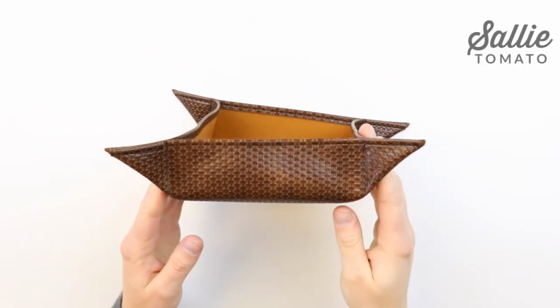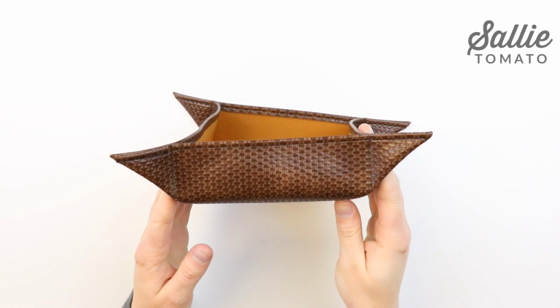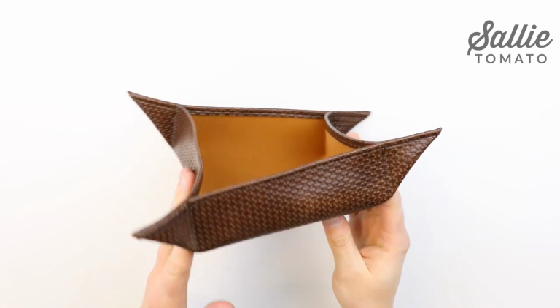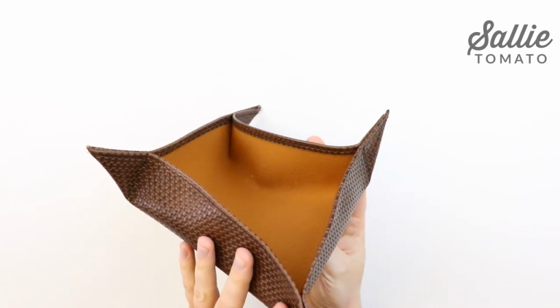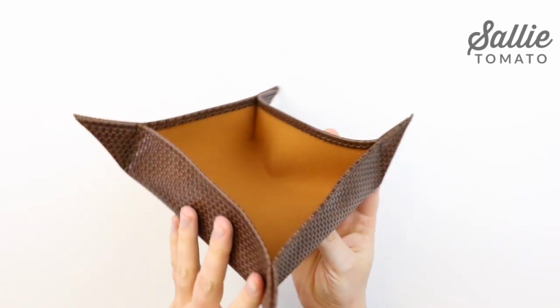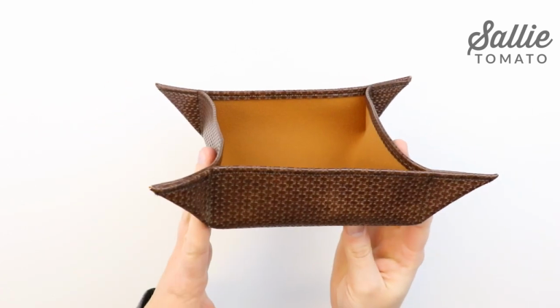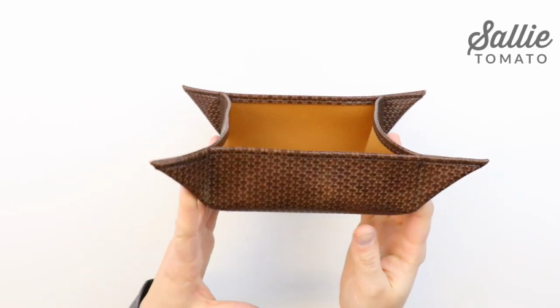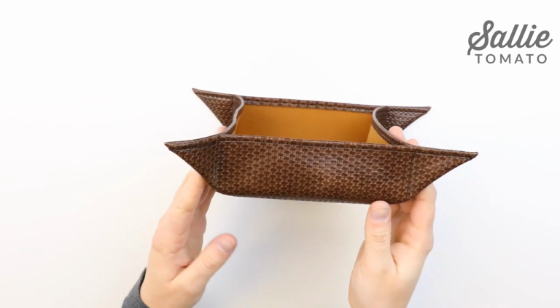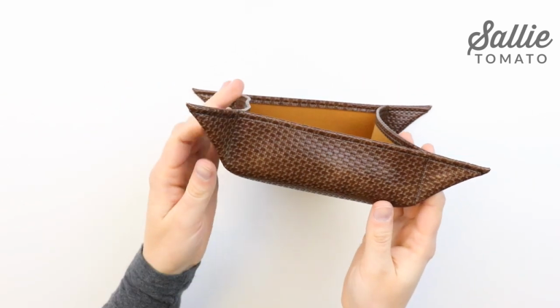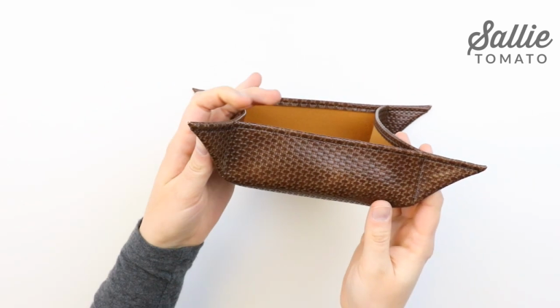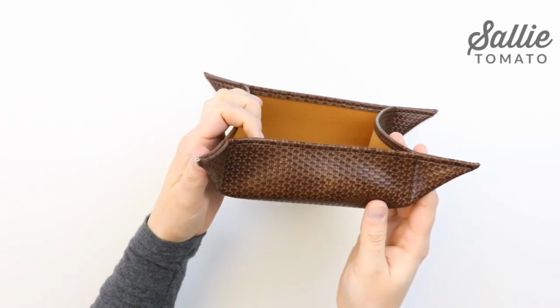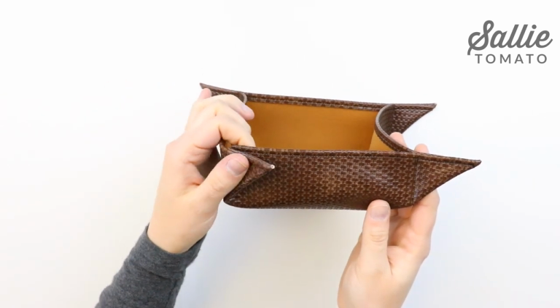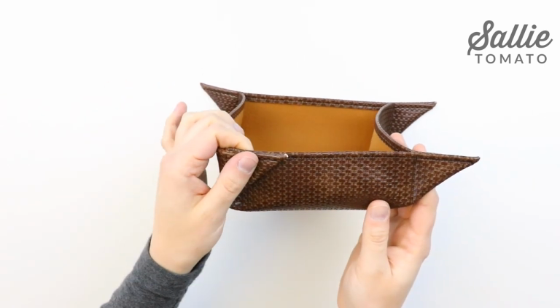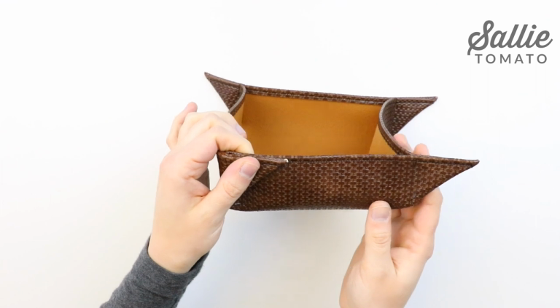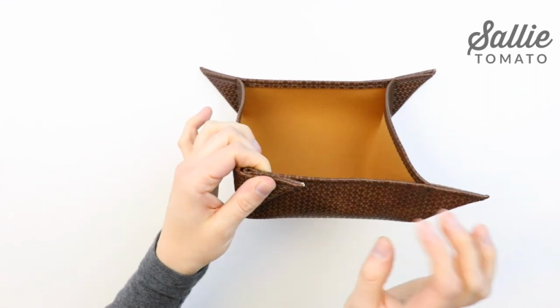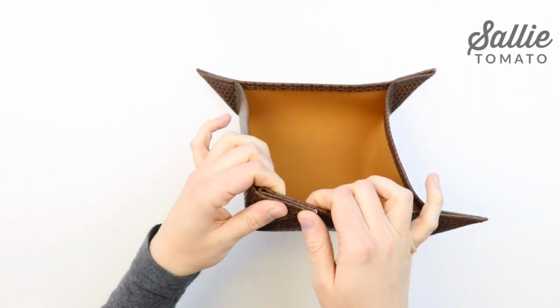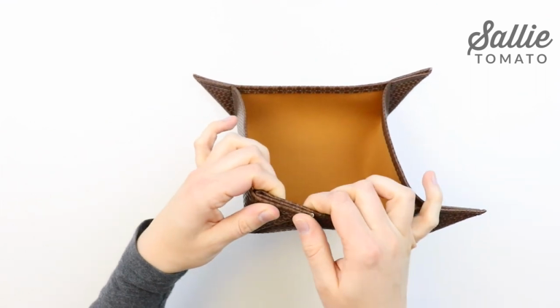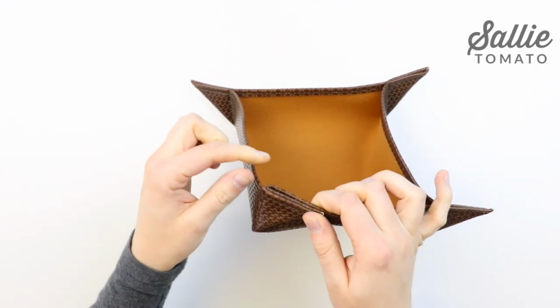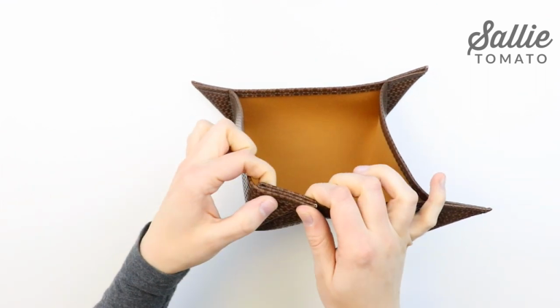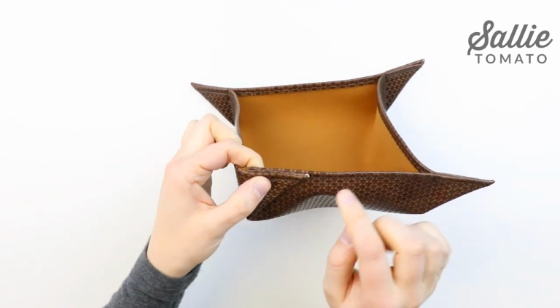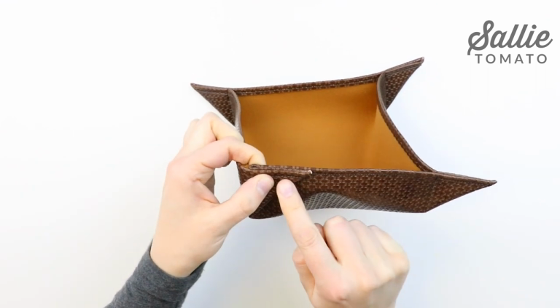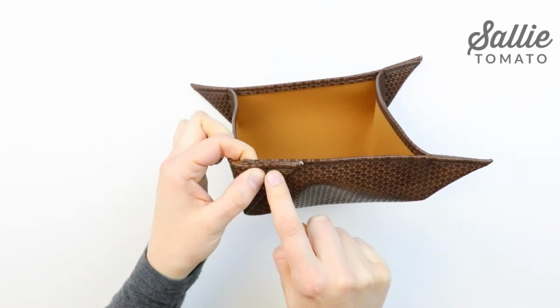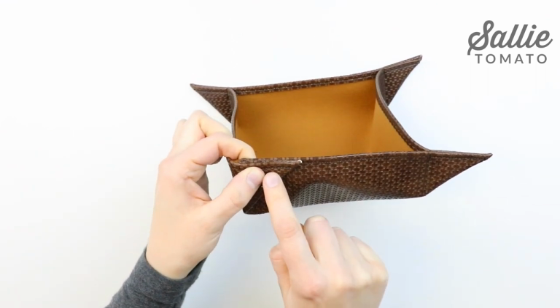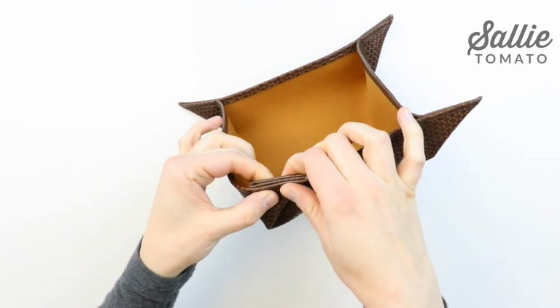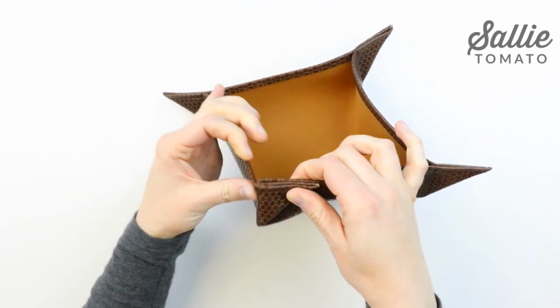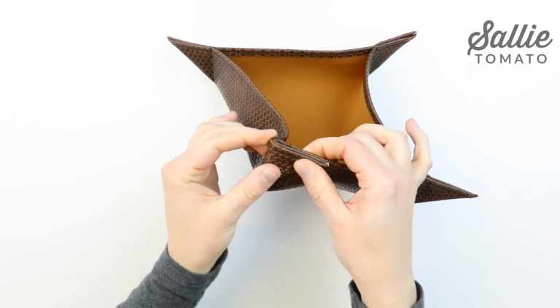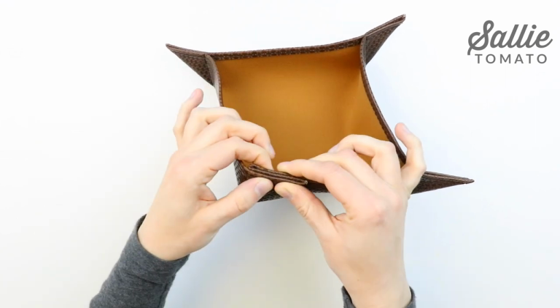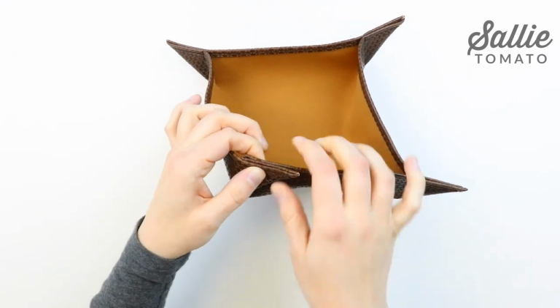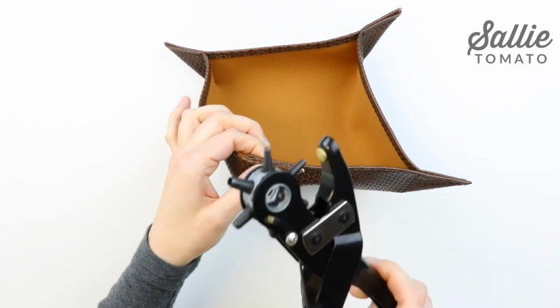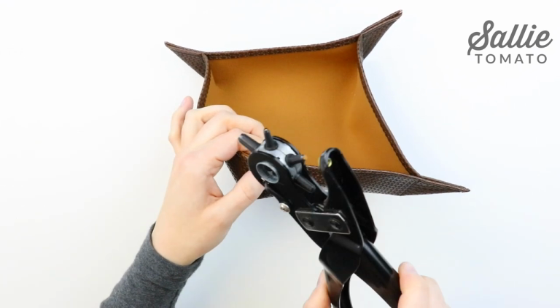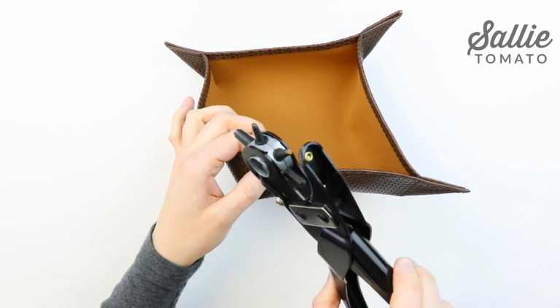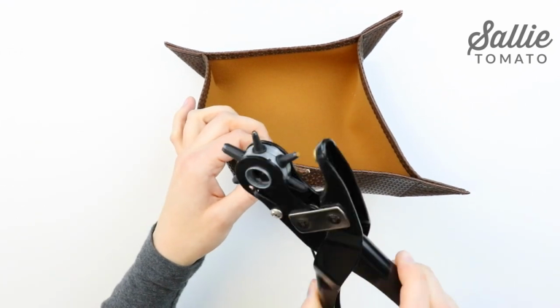Fold each corner against the nearest side edge and punch a hole about 3/8 of an inch down from the top edge of the corner using a rotary punch. Your hole should be no larger than the post of your rivet.